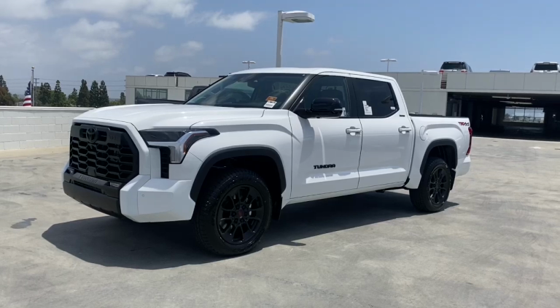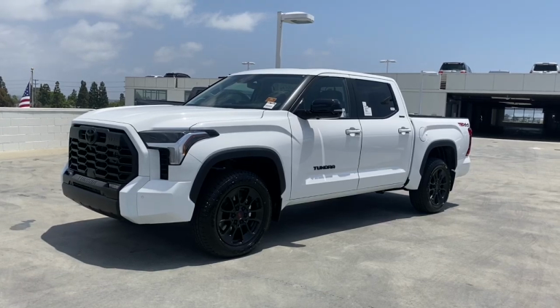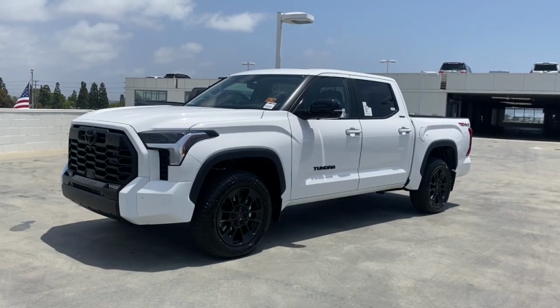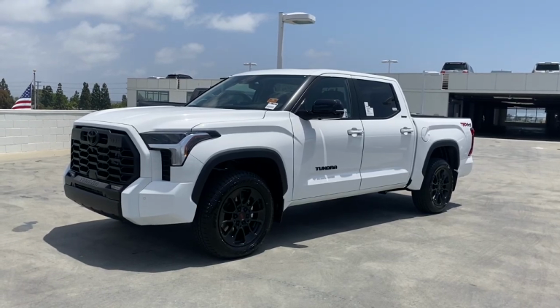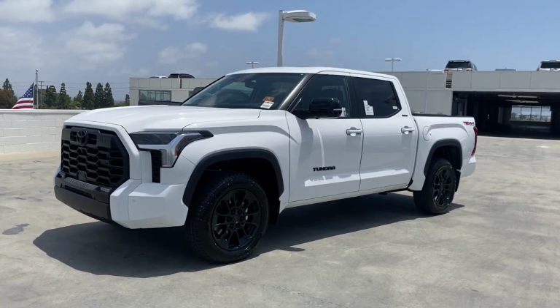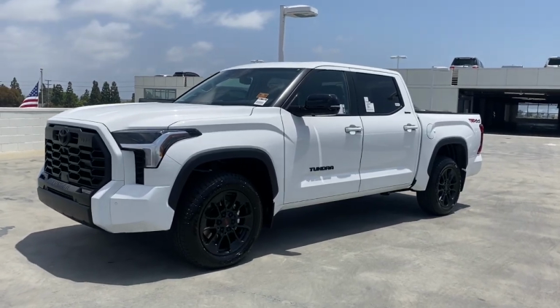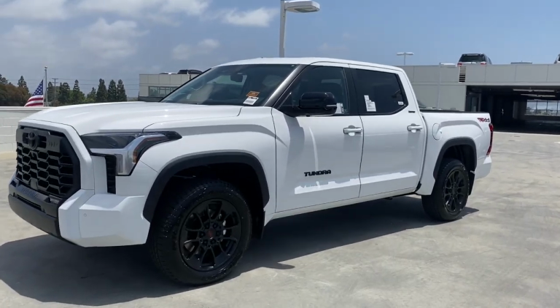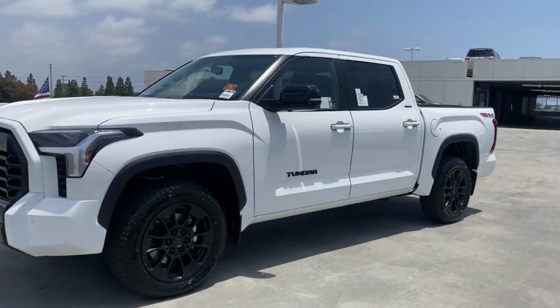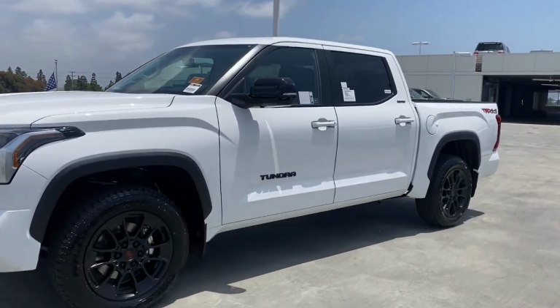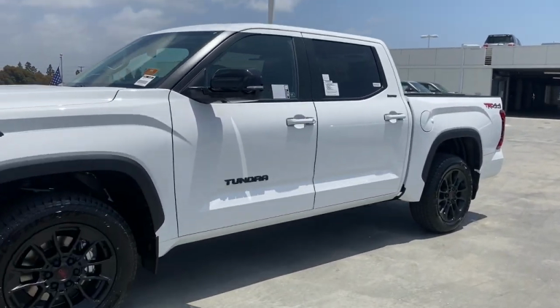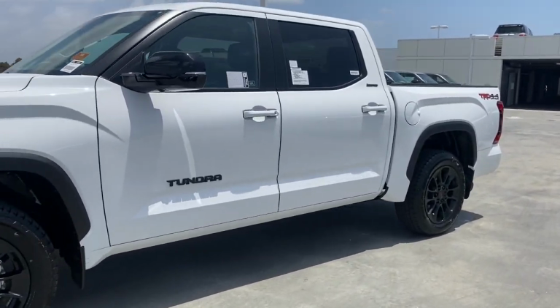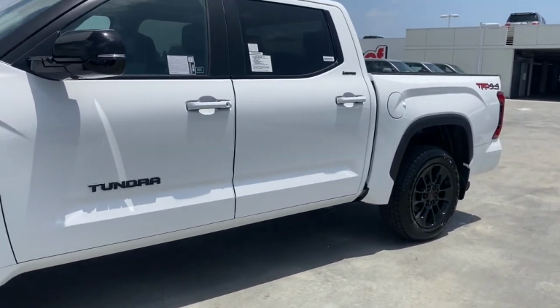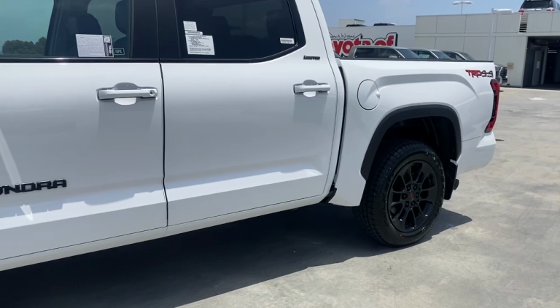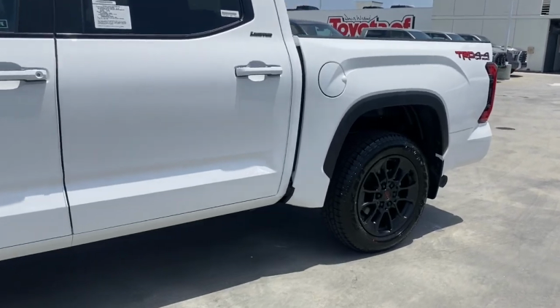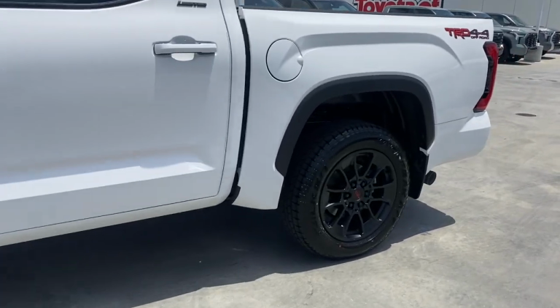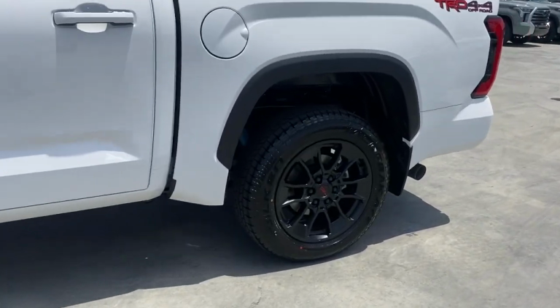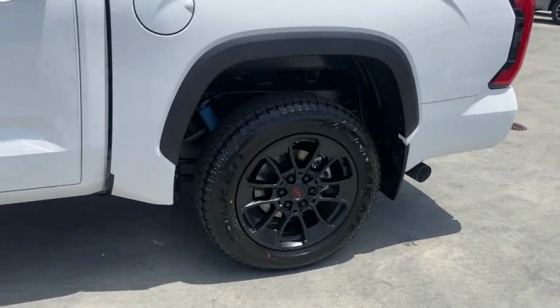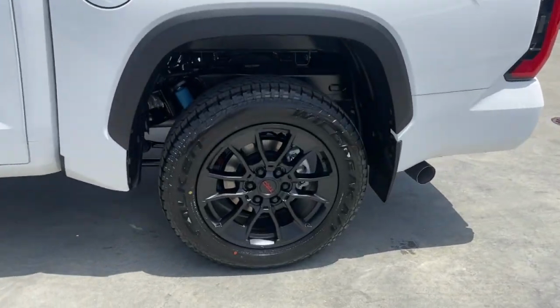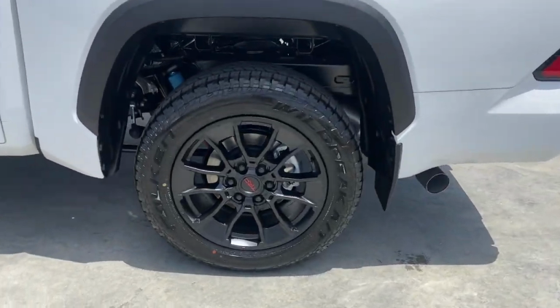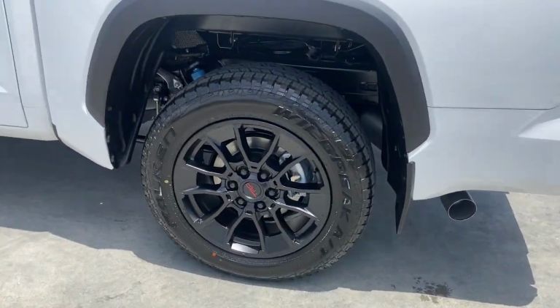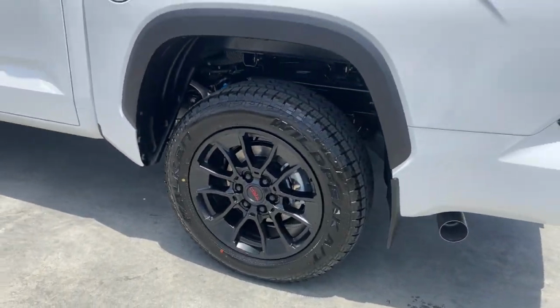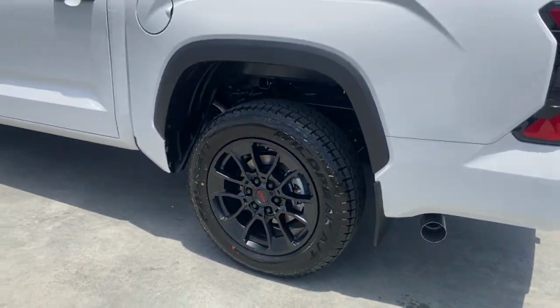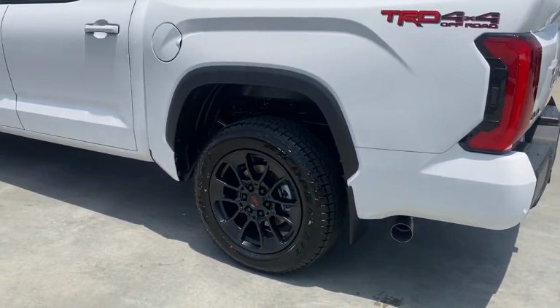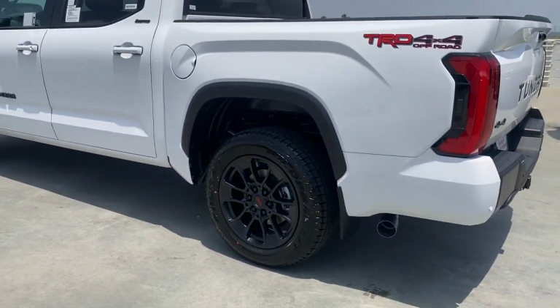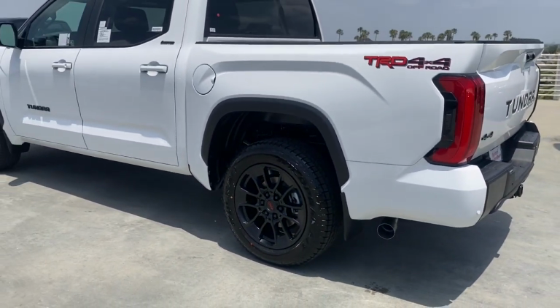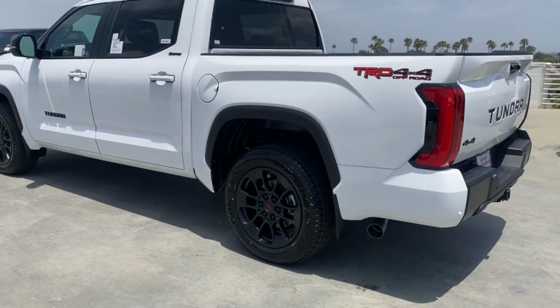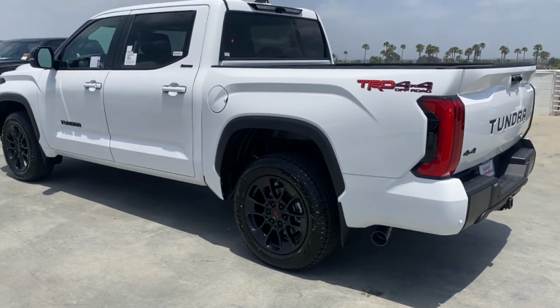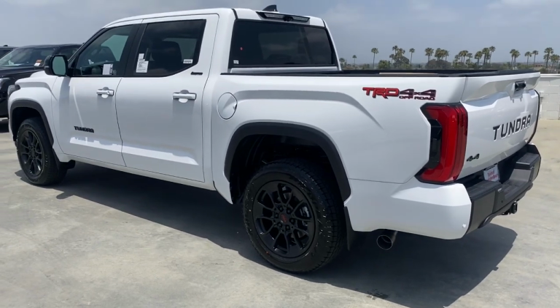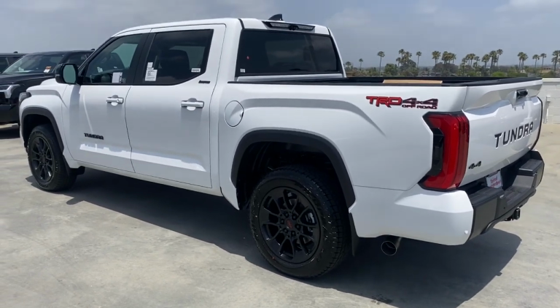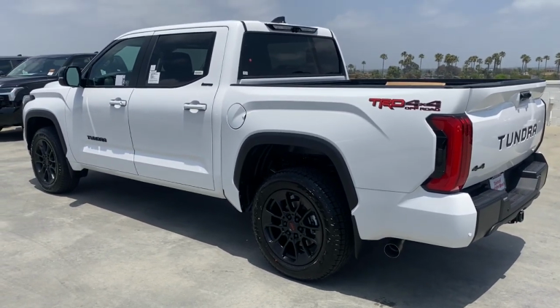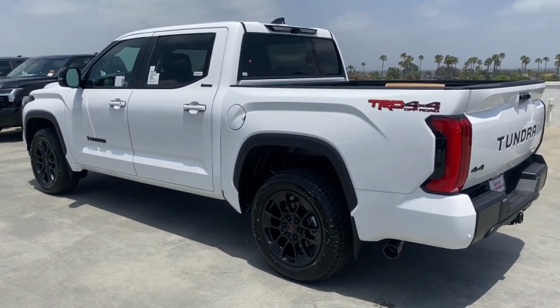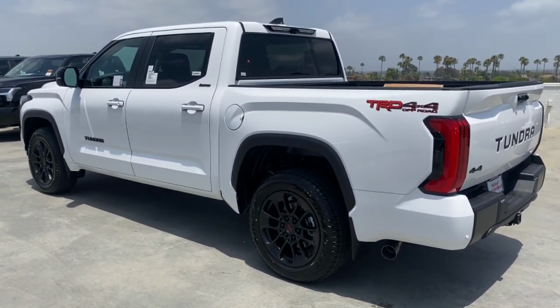Take a moment to check out the 2024 Toyota Tundra. Explore this rugged, adventure-loving, full-size pickup with impressive towing and hauling capabilities, and a smooth, refined ride.